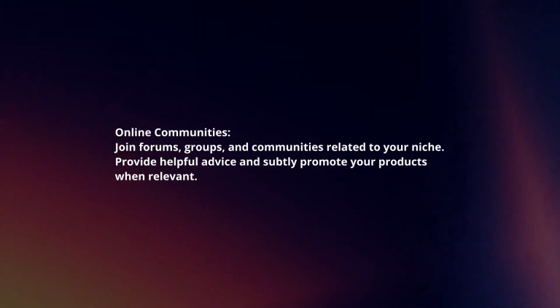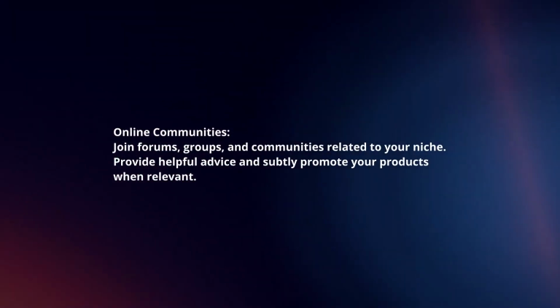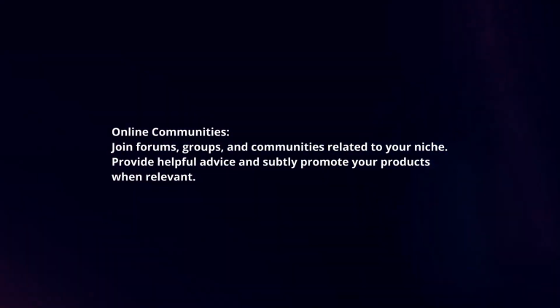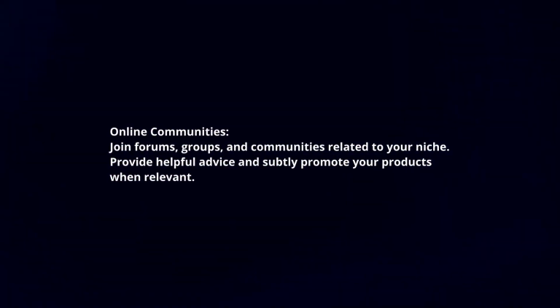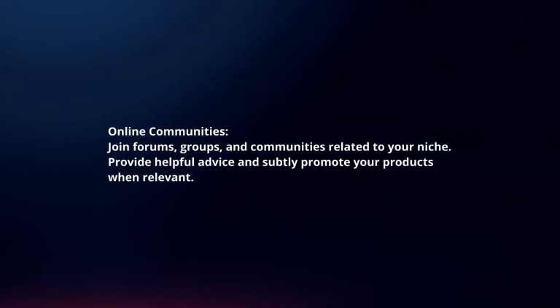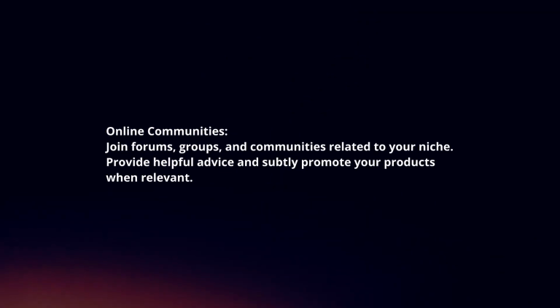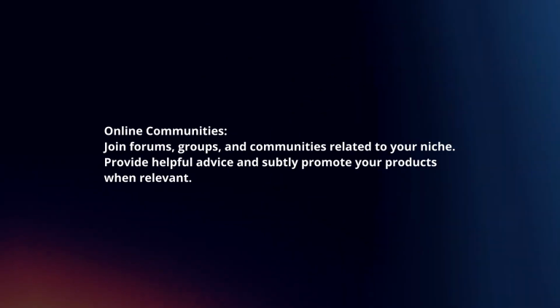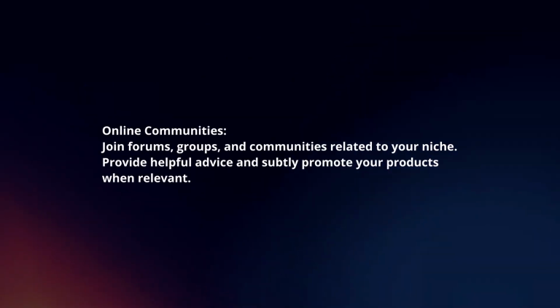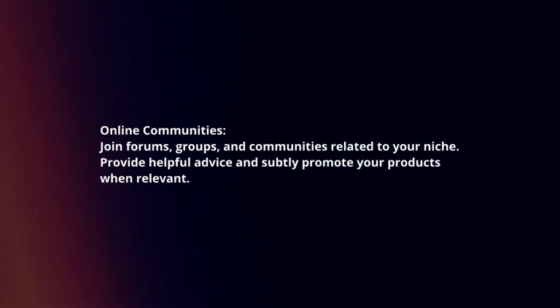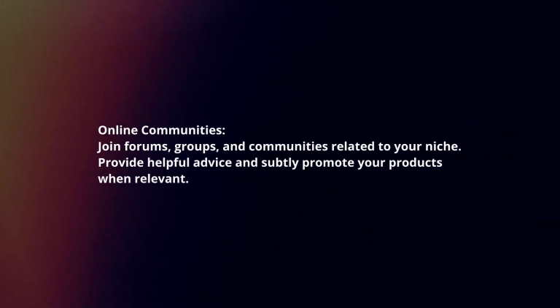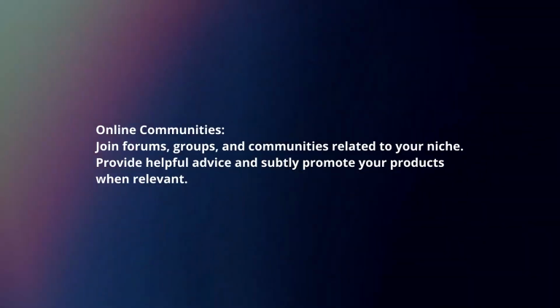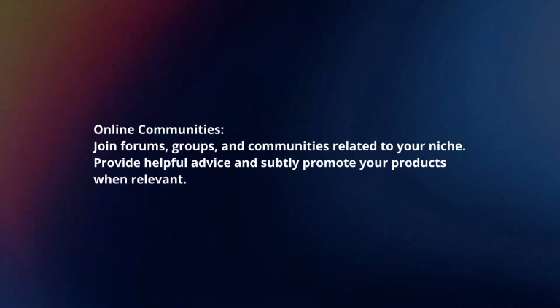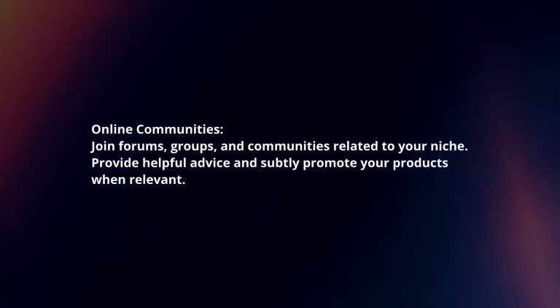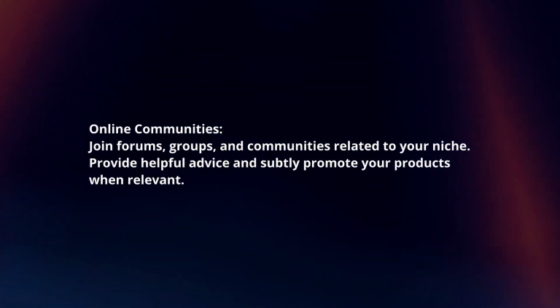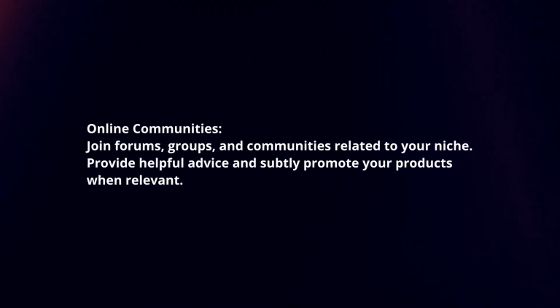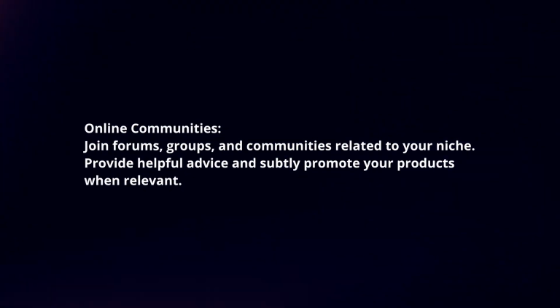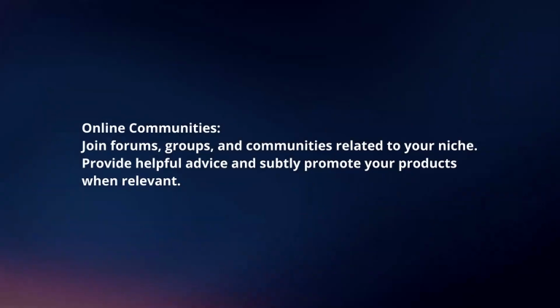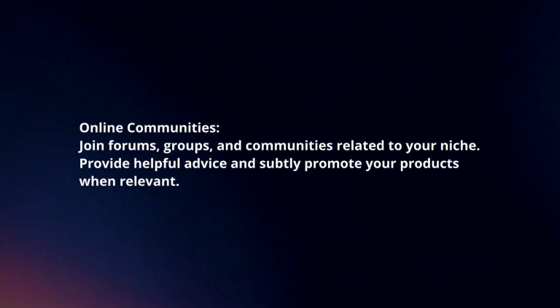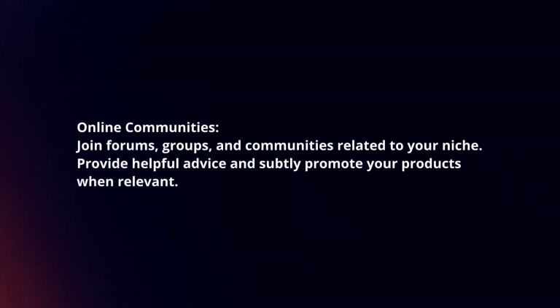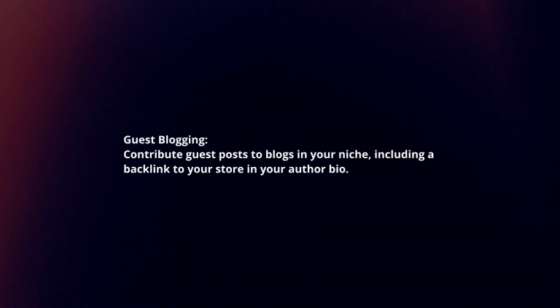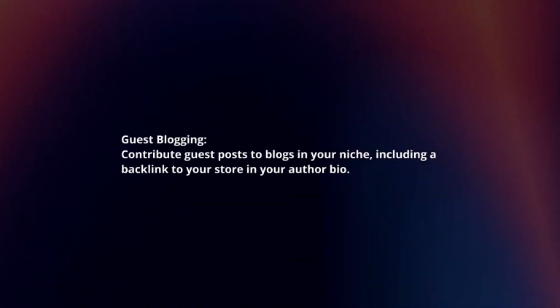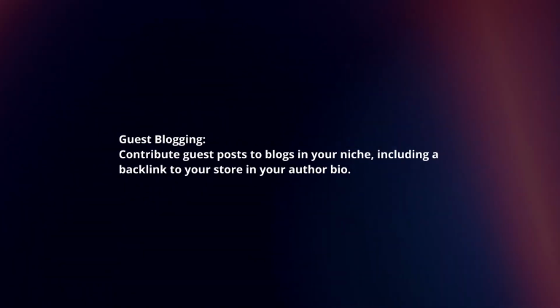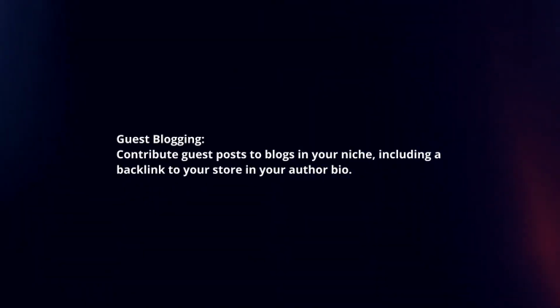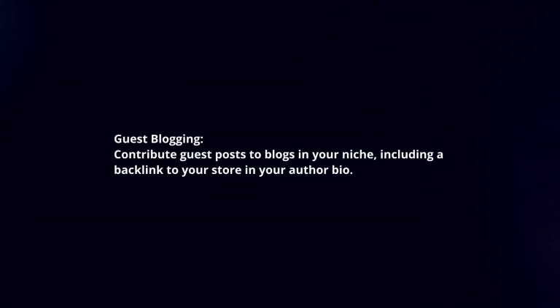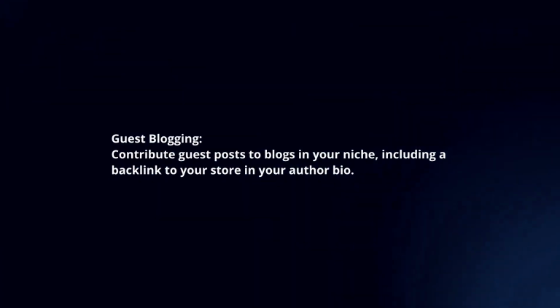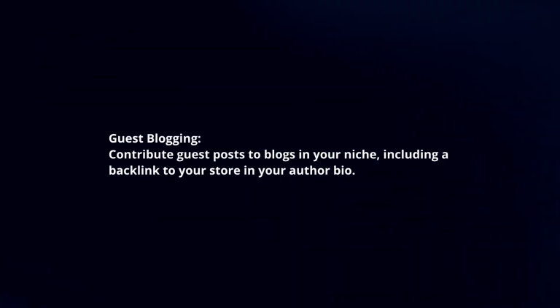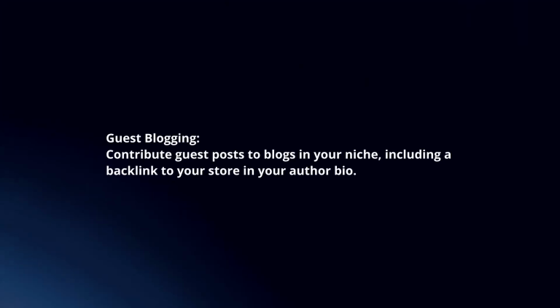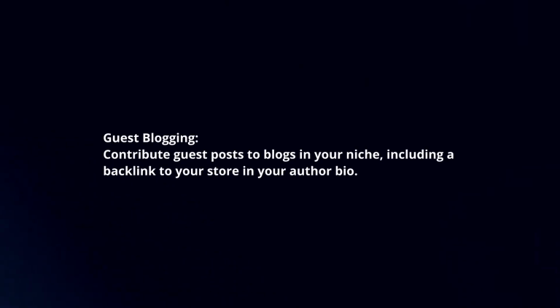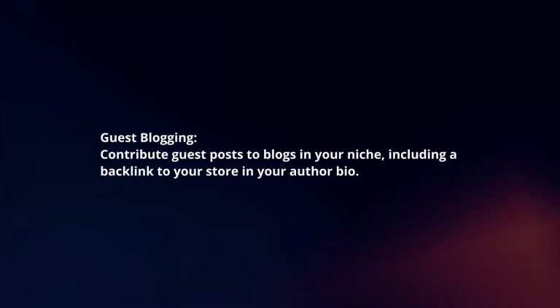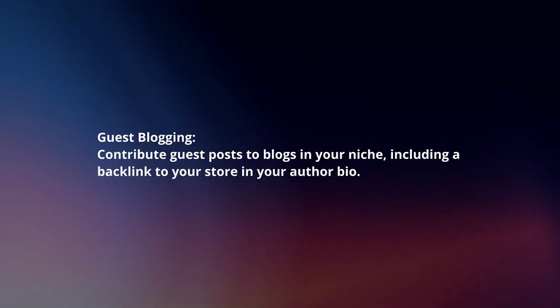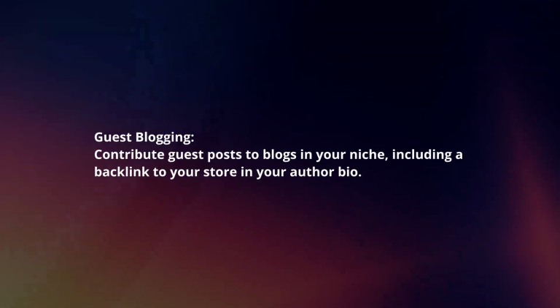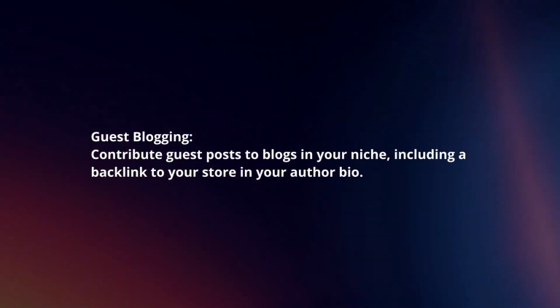Online communities: Join forums, groups, and communities related to your niche. Provide helpful advice and only promote your products when relevant. Guest blogging: Contribute guest posts to blogs in your niche, including a backlink to your store in your author bio.